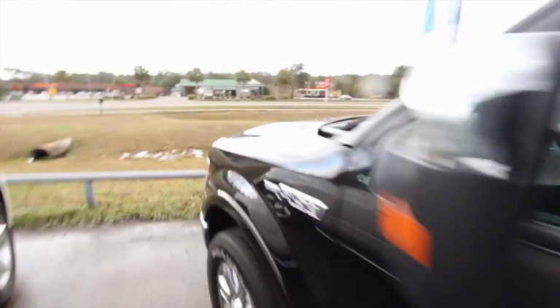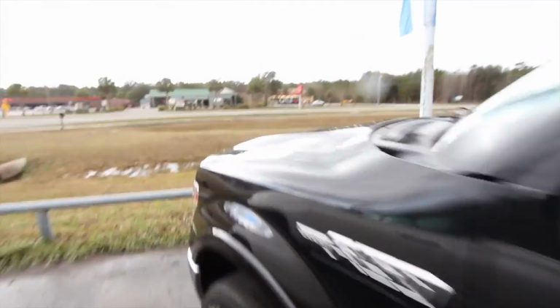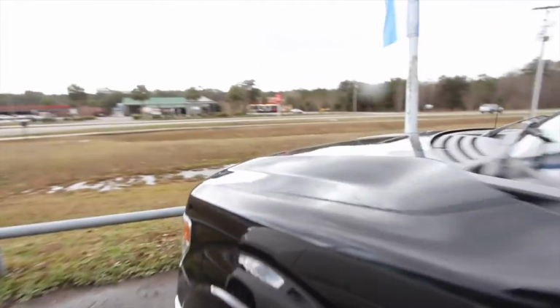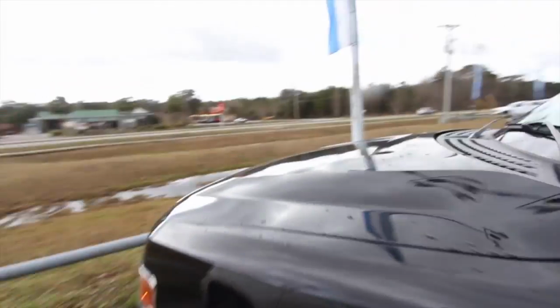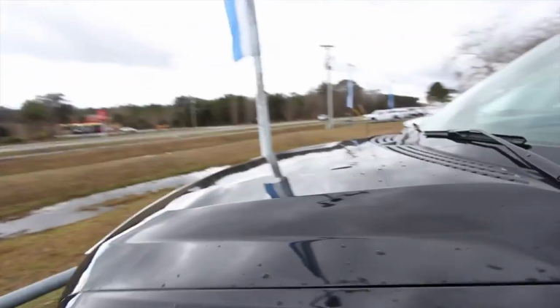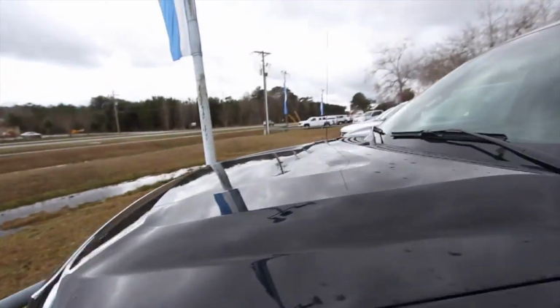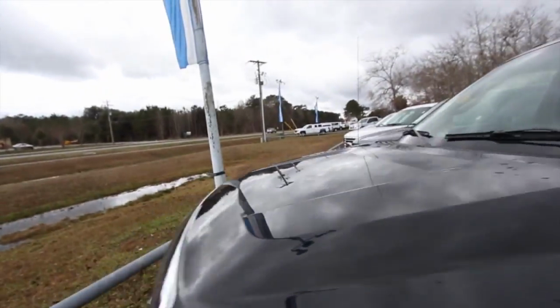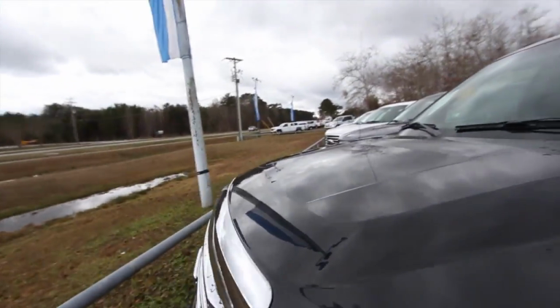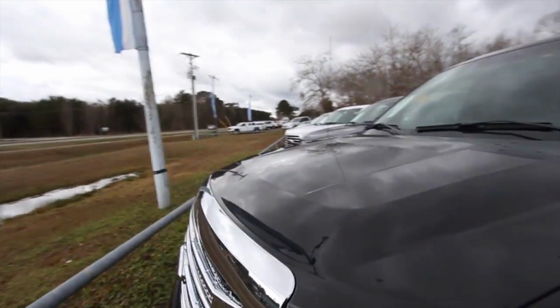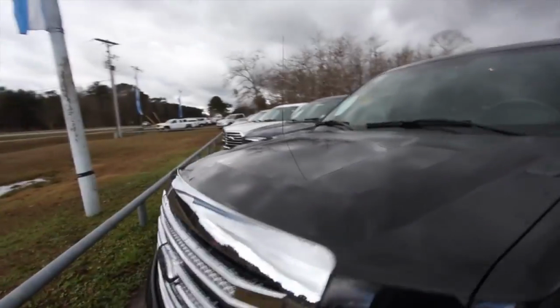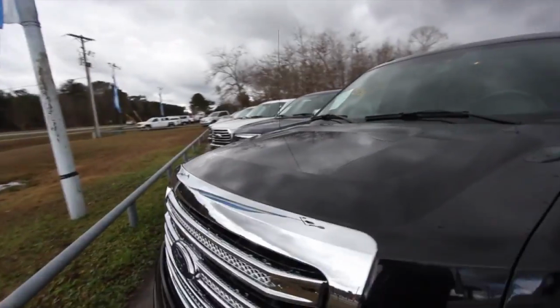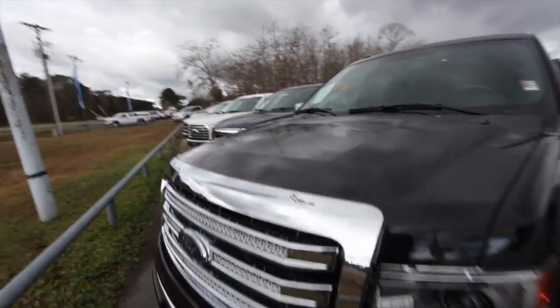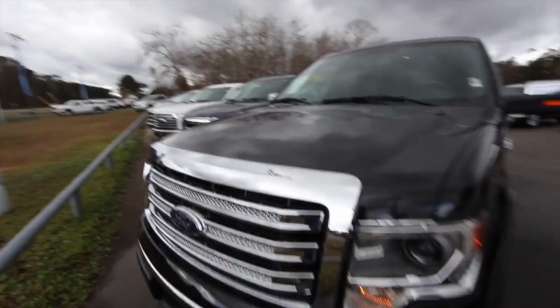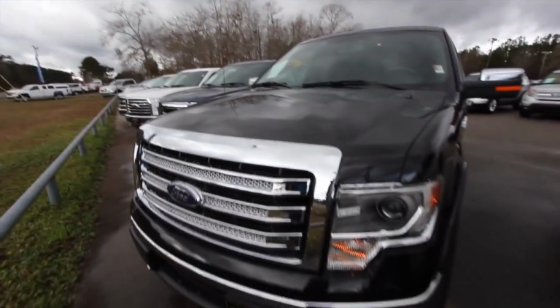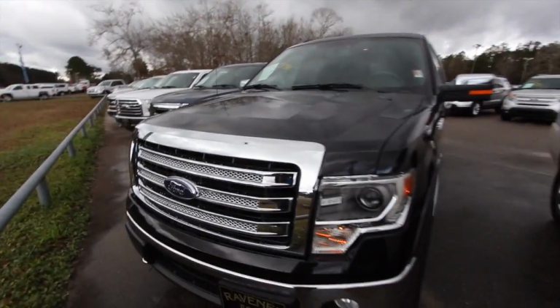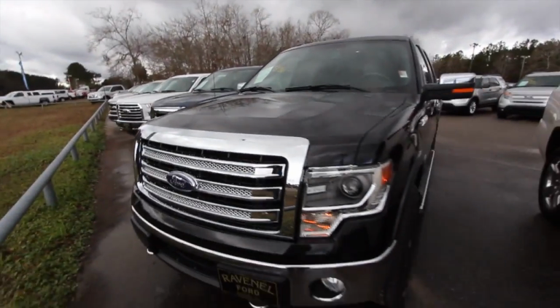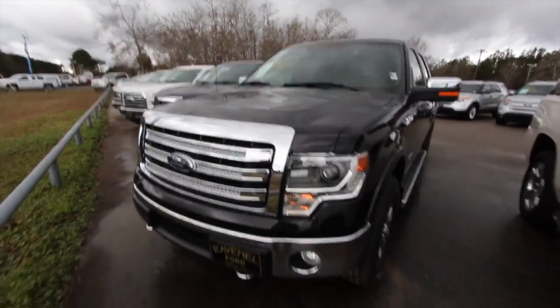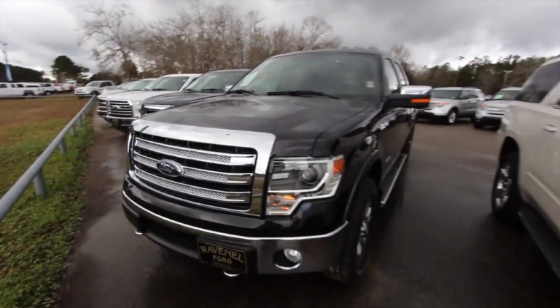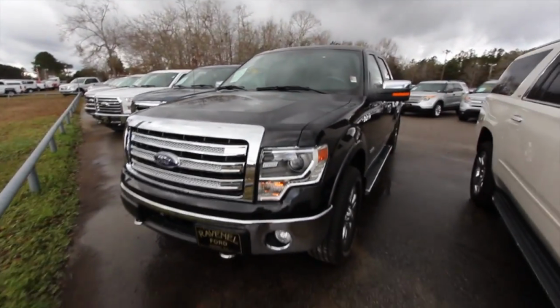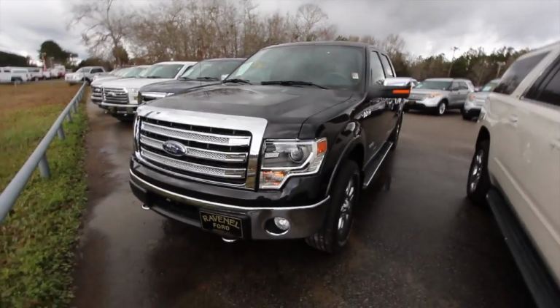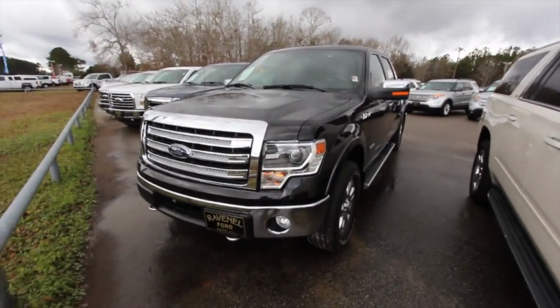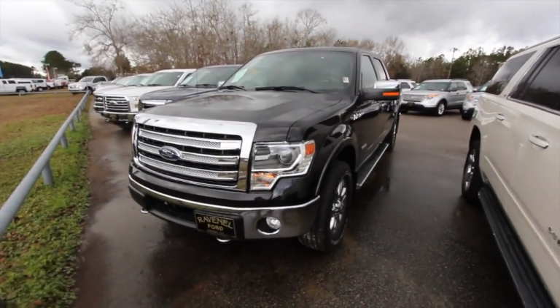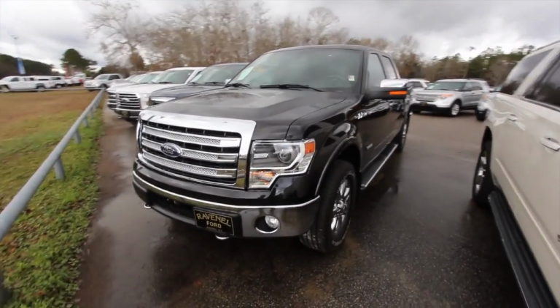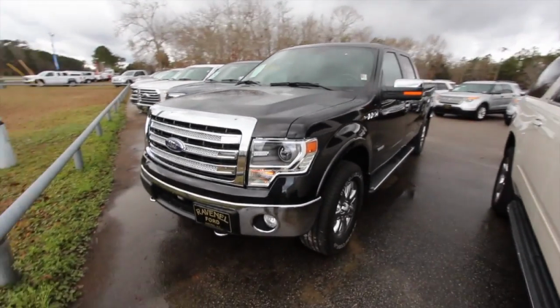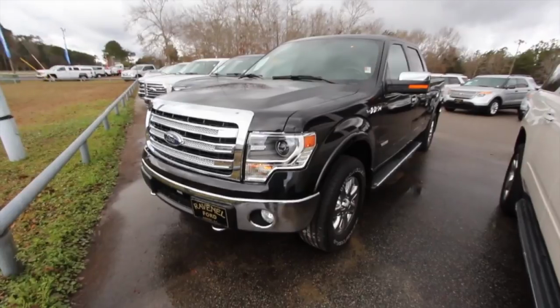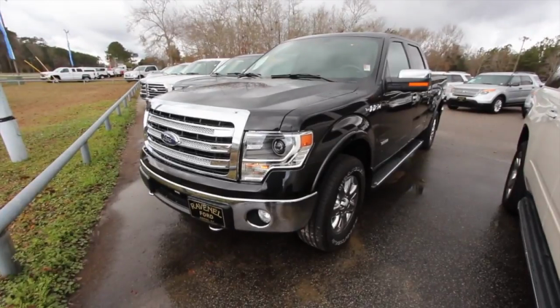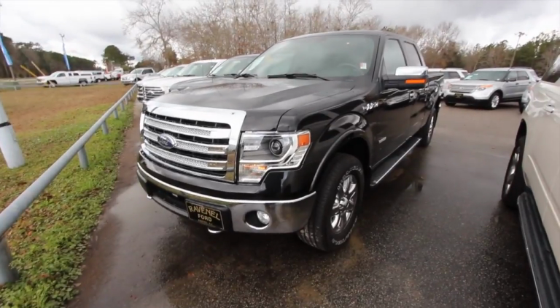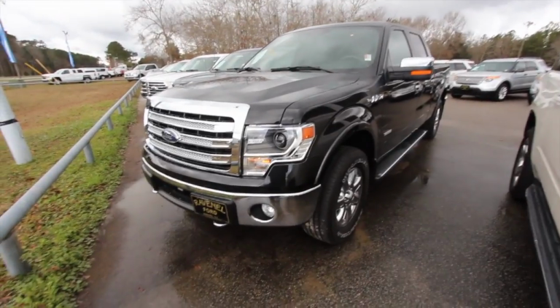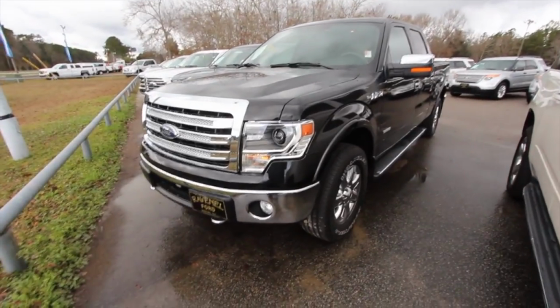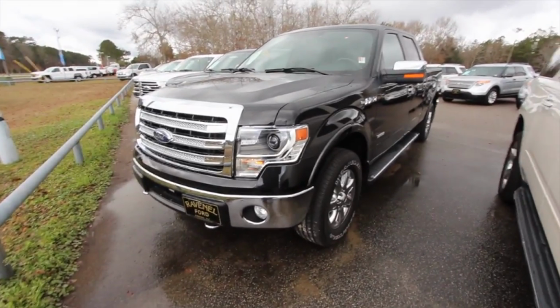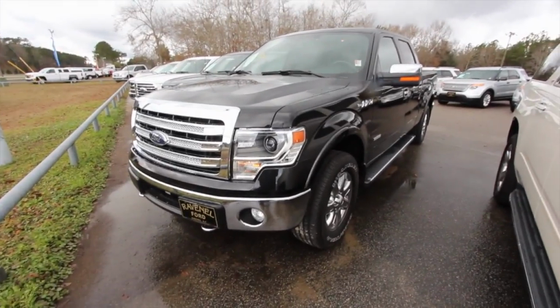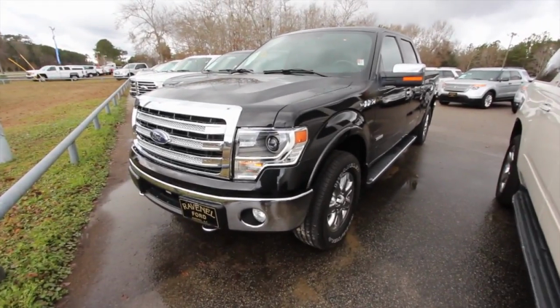Come on down and see us at Ravenel Ford. We got a huge selection of trucks on the ground. We'll see you soon, and make sure you subscribe. Let me know what you think about this truck today. We'll see you soon.